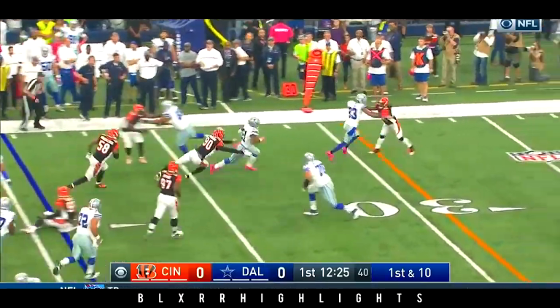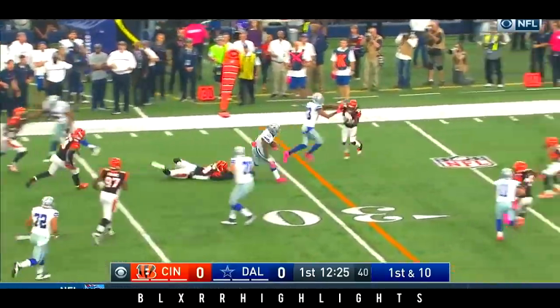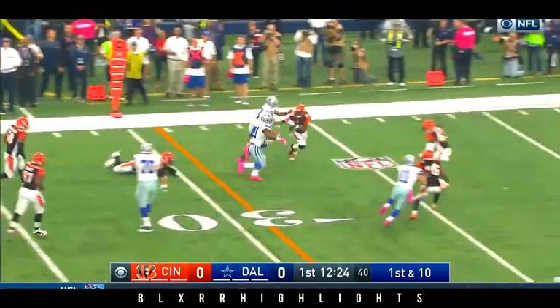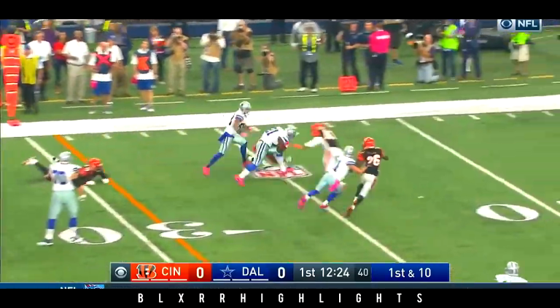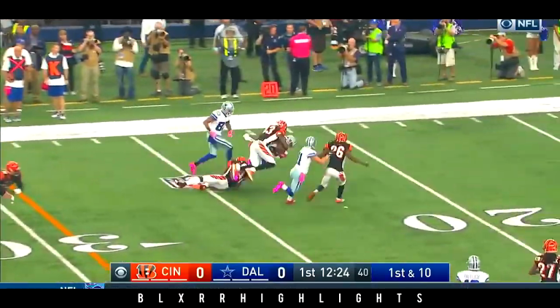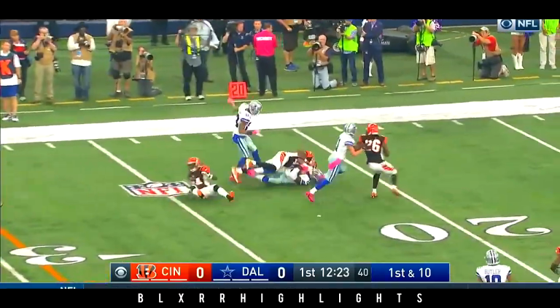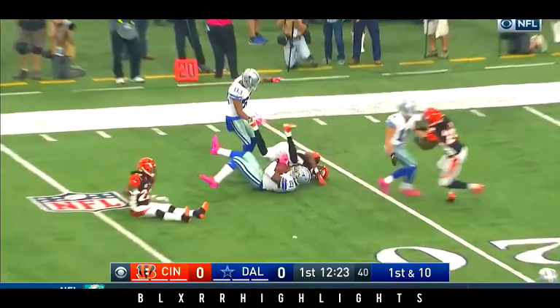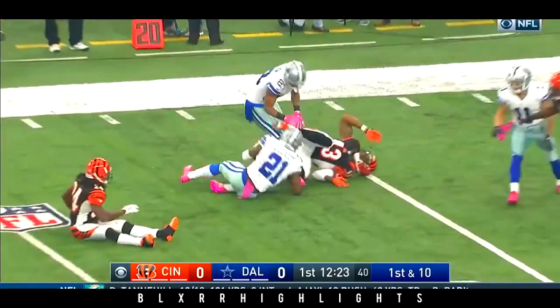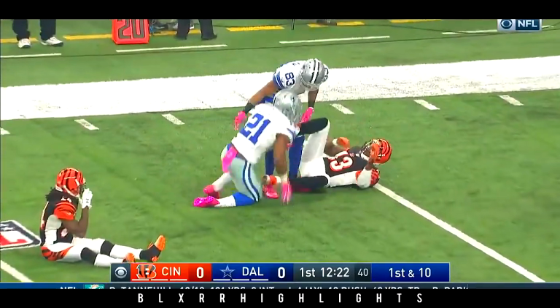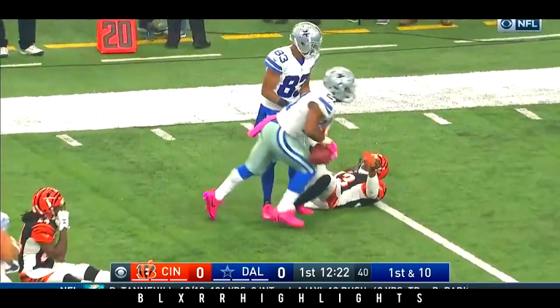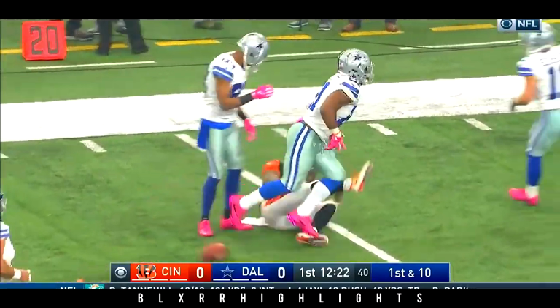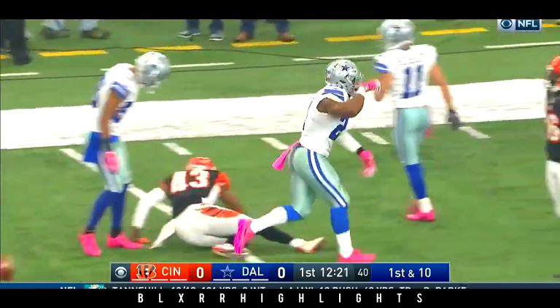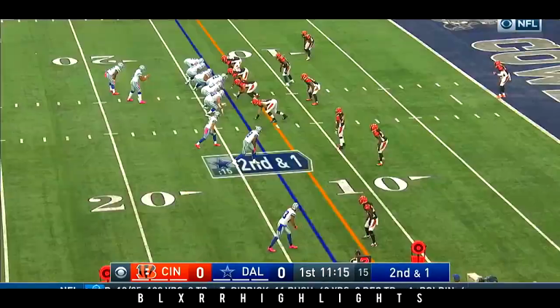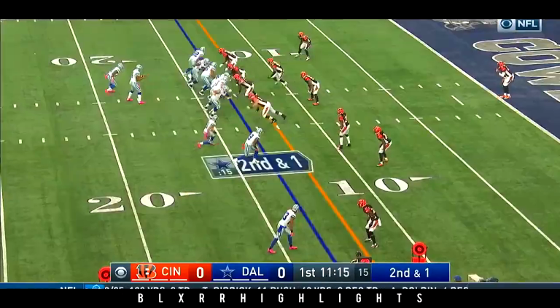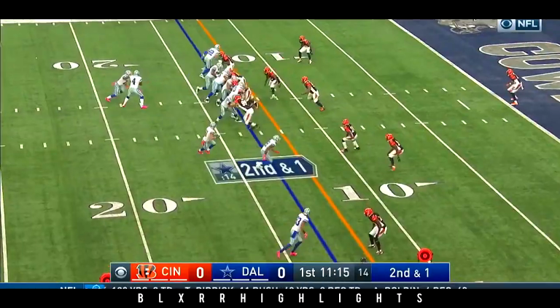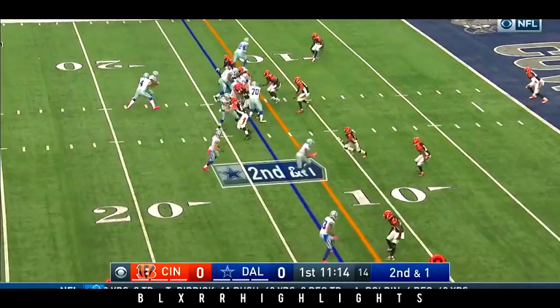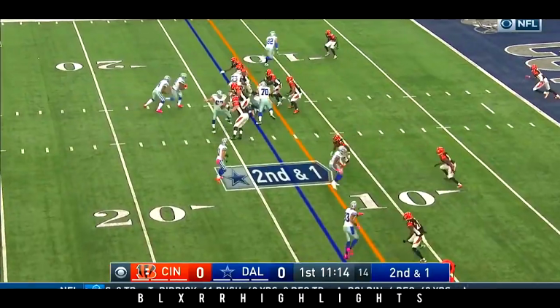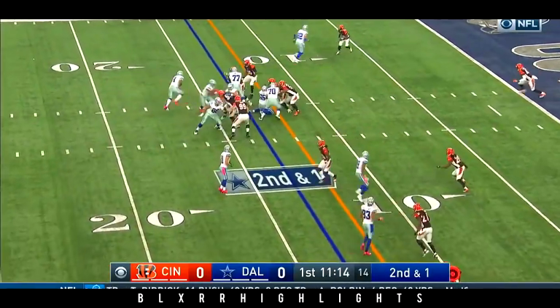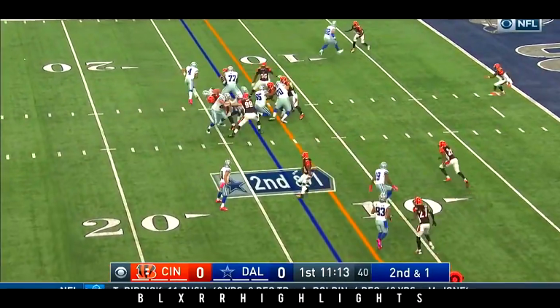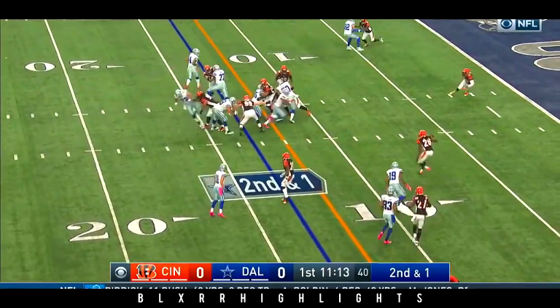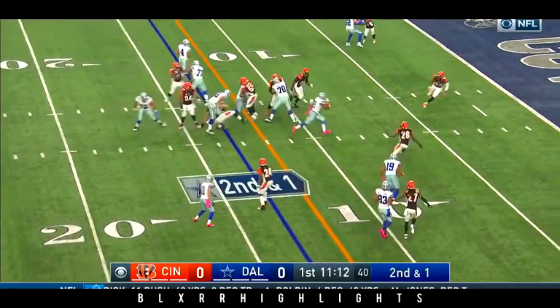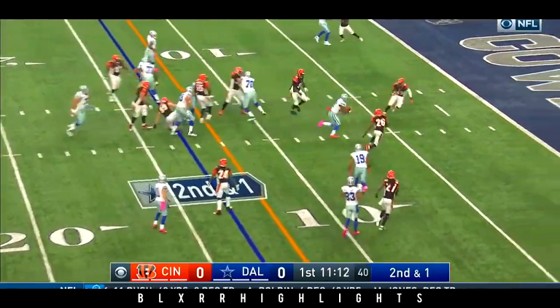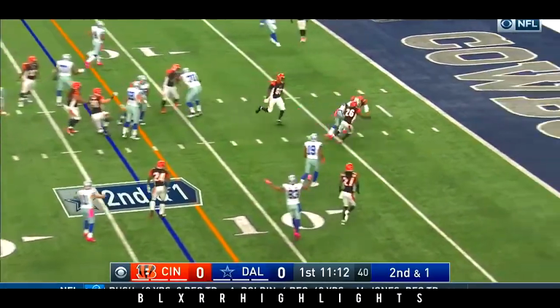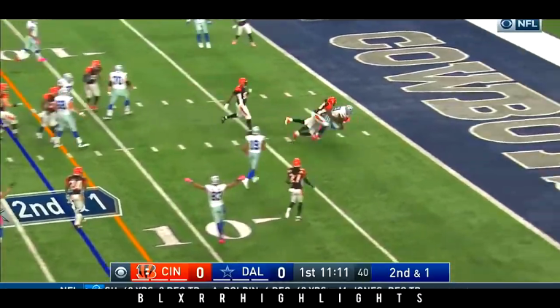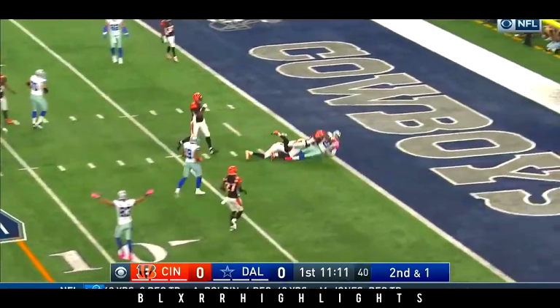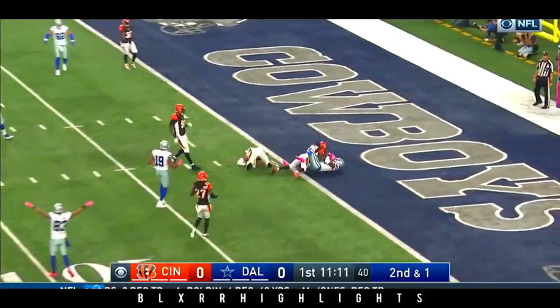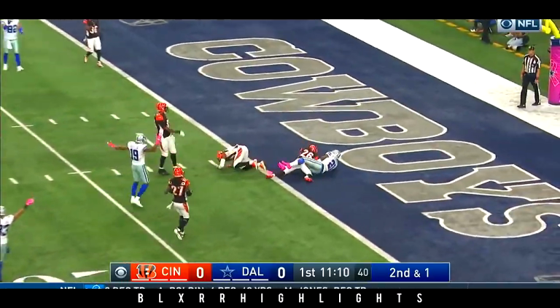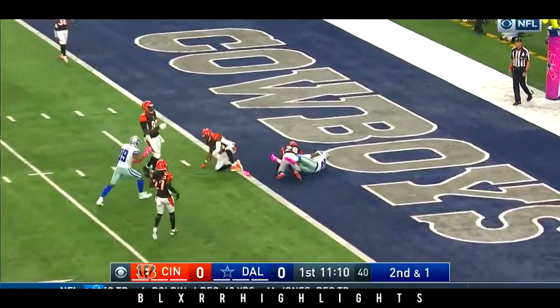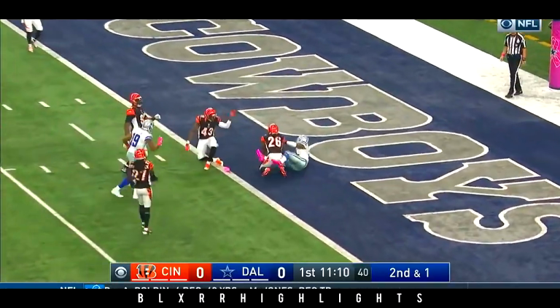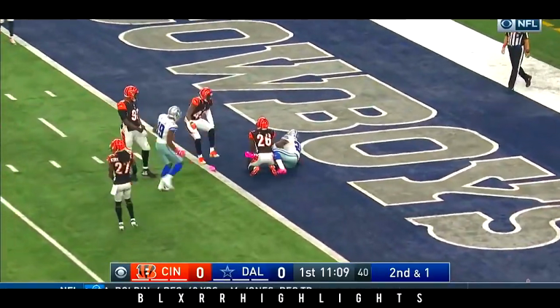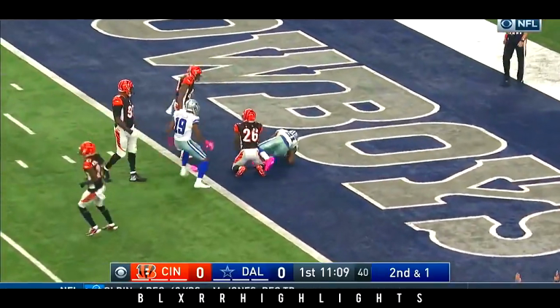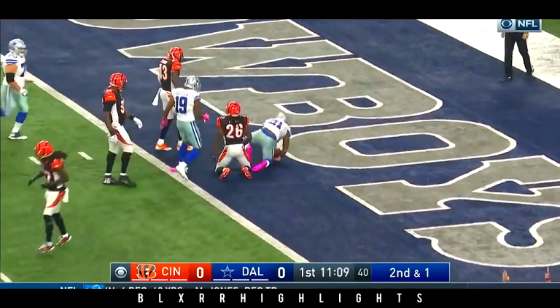Past Michael Johnson and a whole lot more to the 21. And Elliott takes it home for the touchdown.